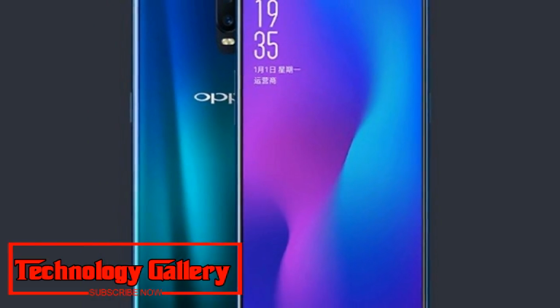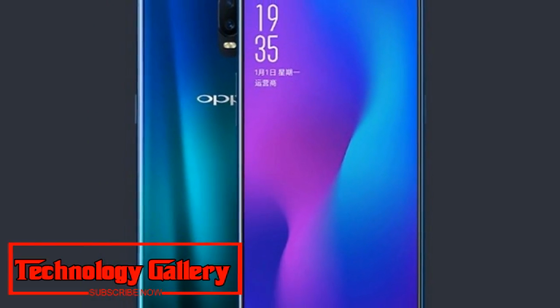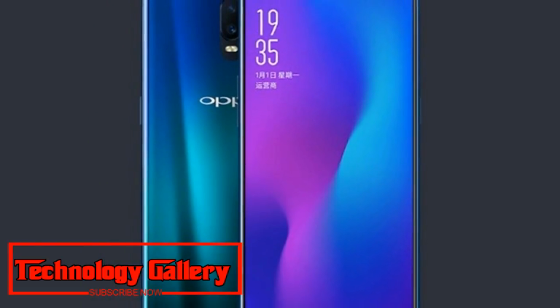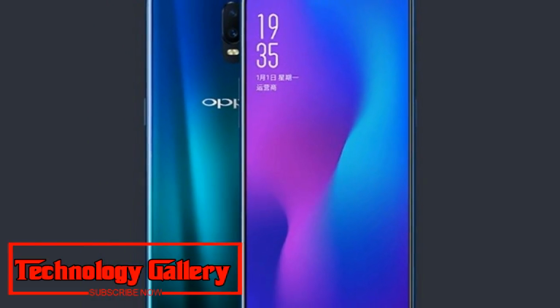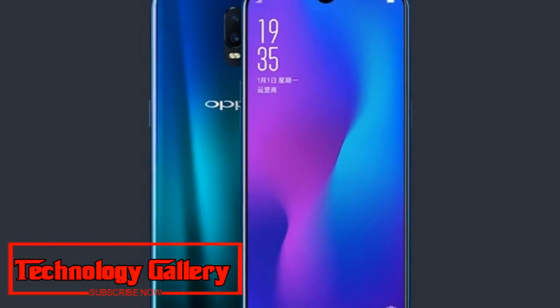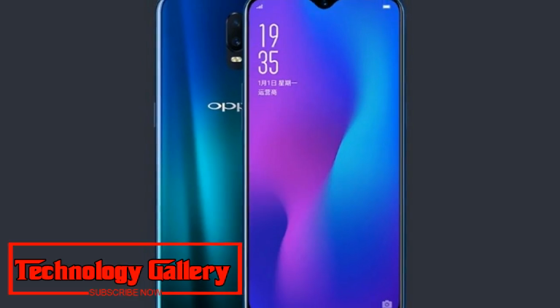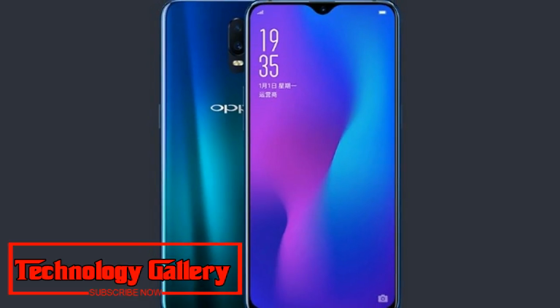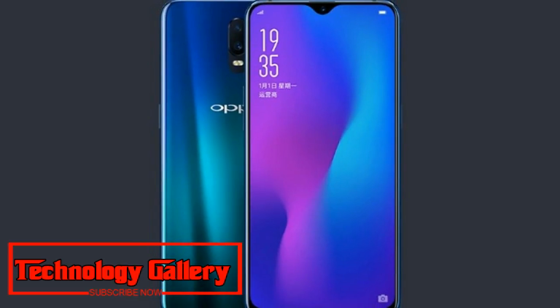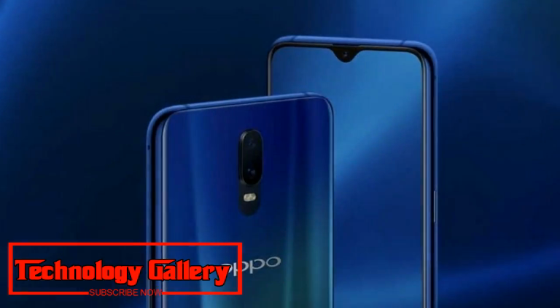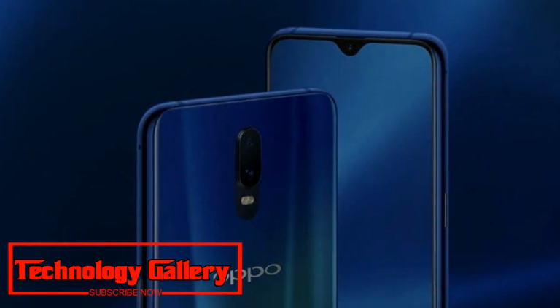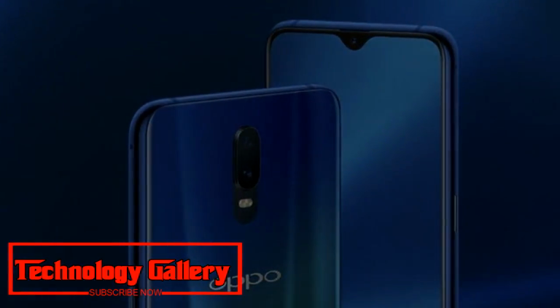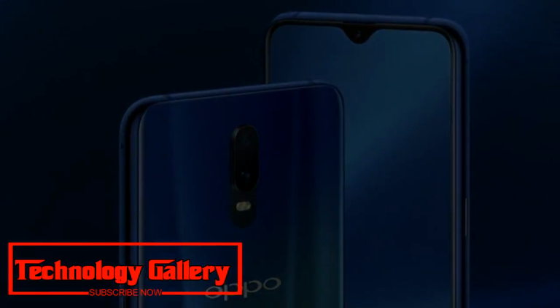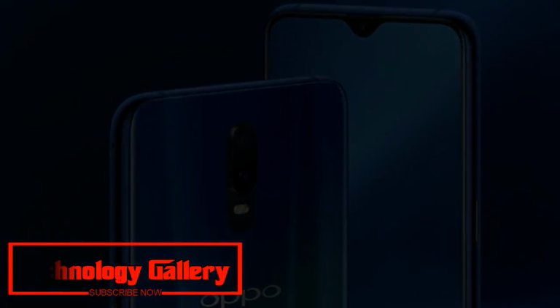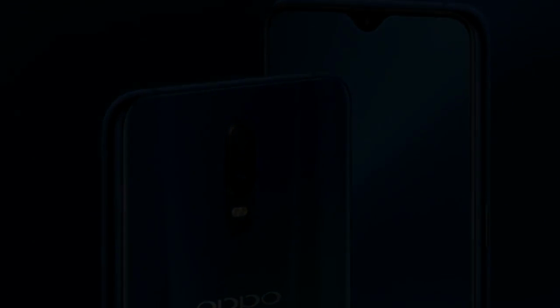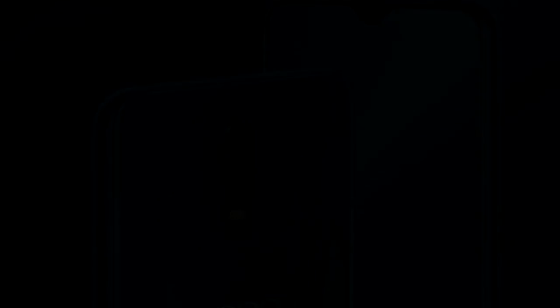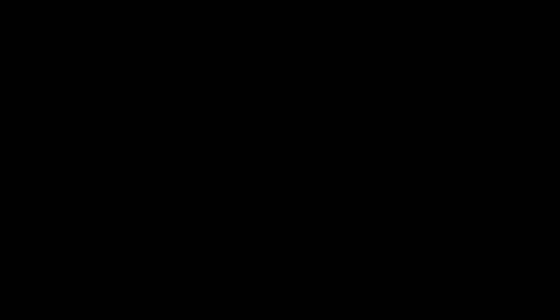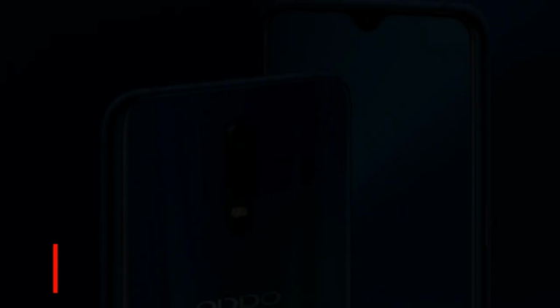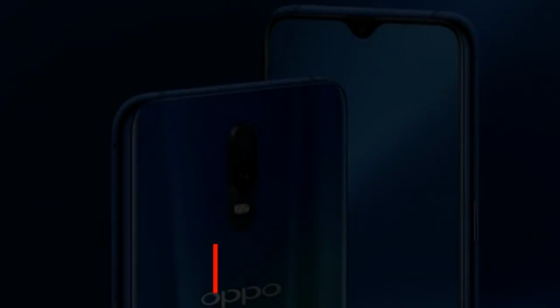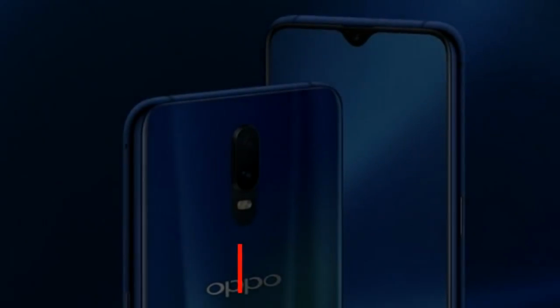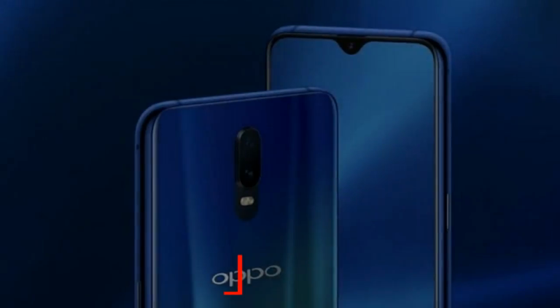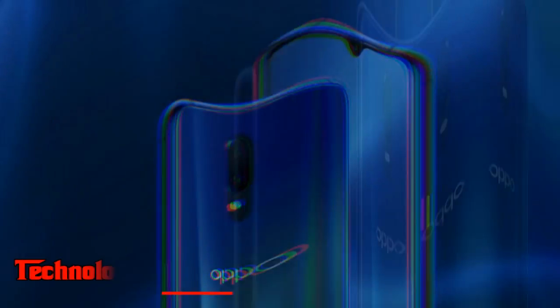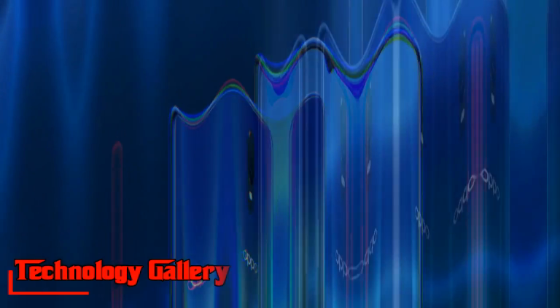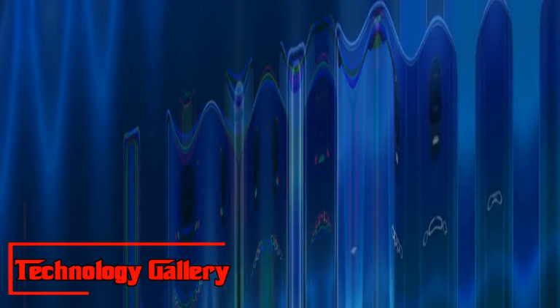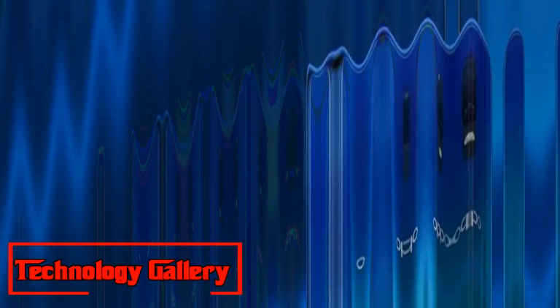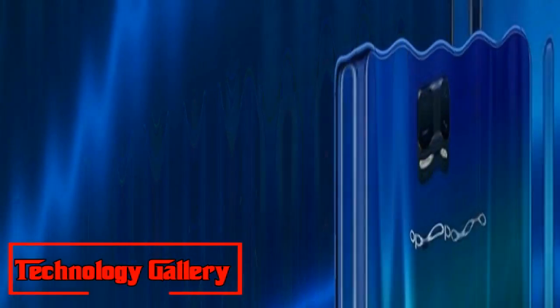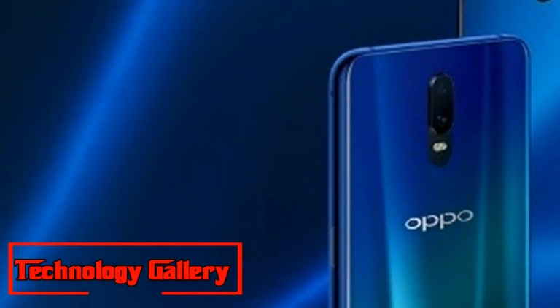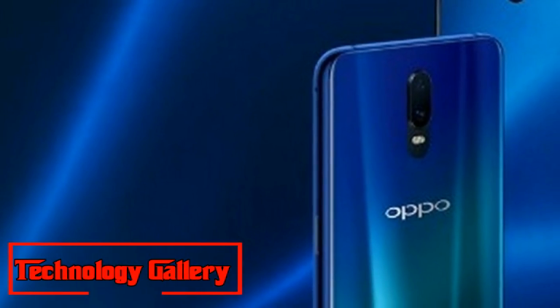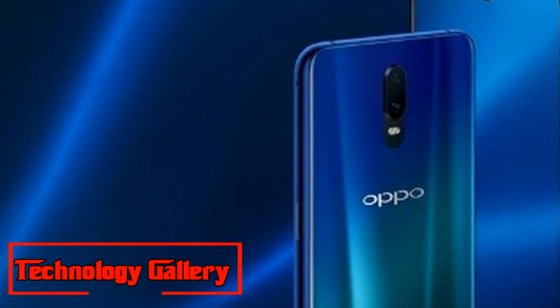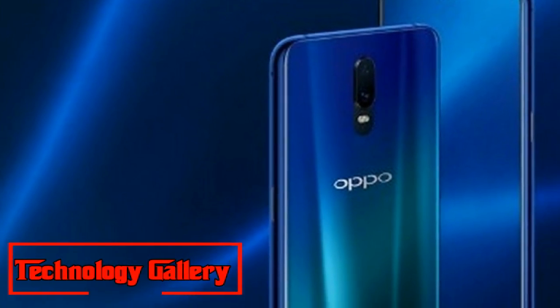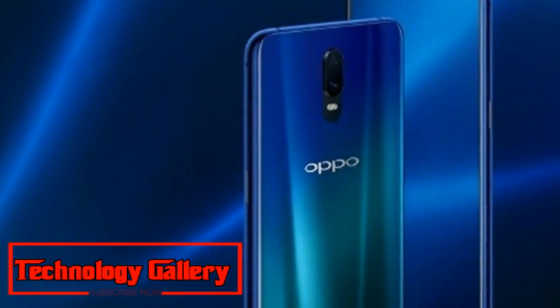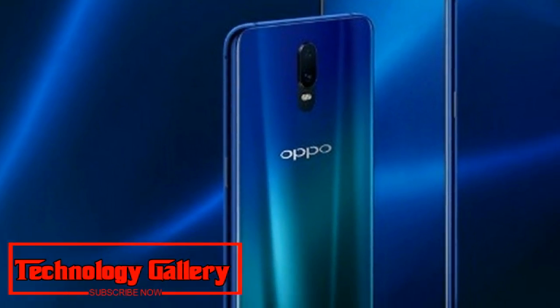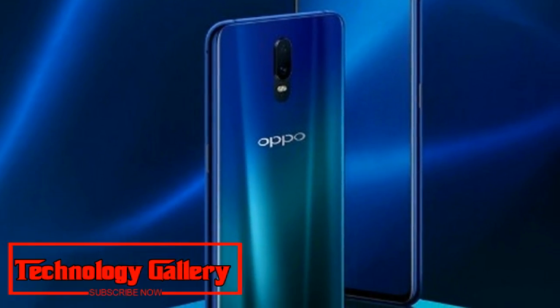Oppo has already begun taking pre-orders for the phone, while the first flash sale will take place on August 18. The Oppo R17 will be available in twilight blue and starry purple color options.